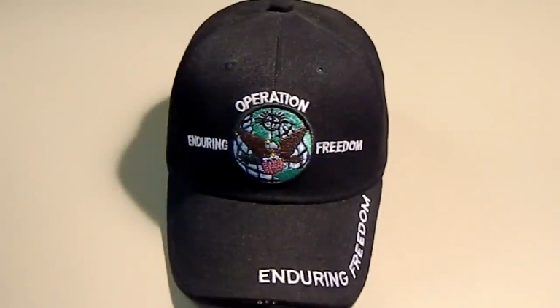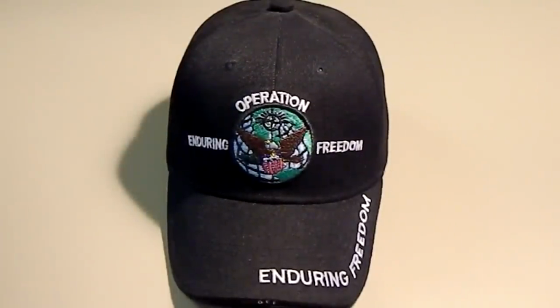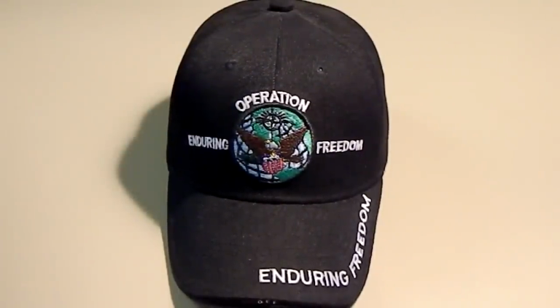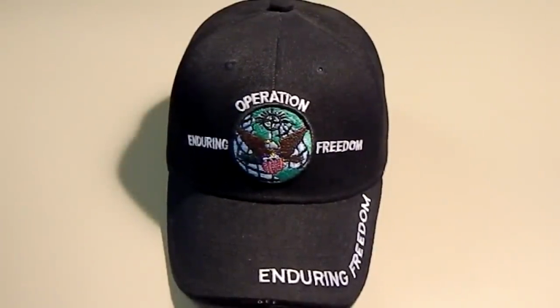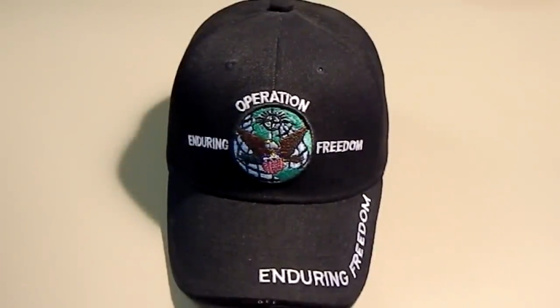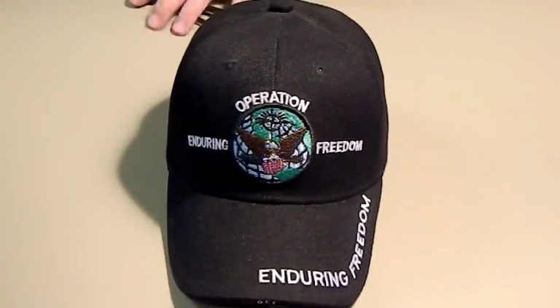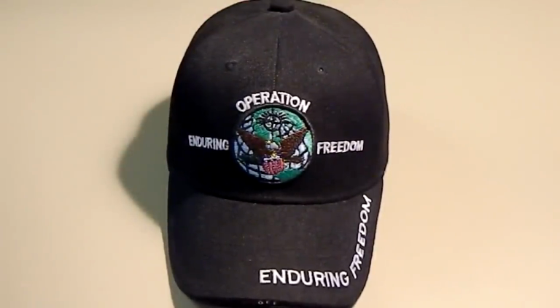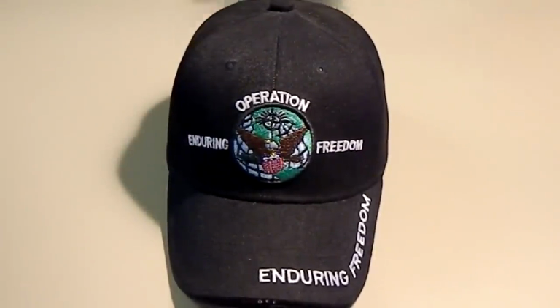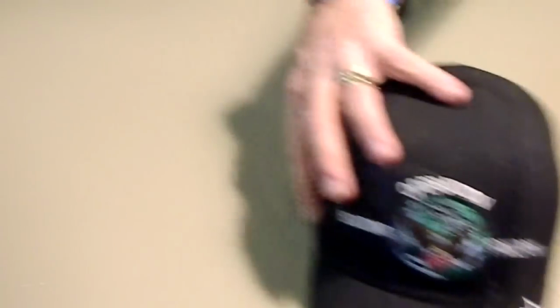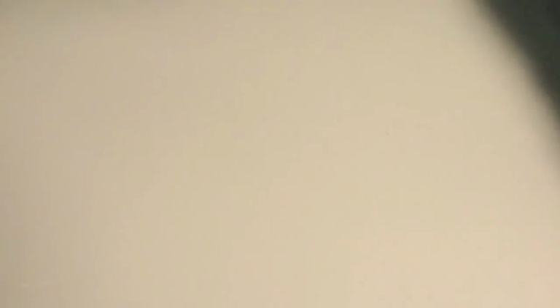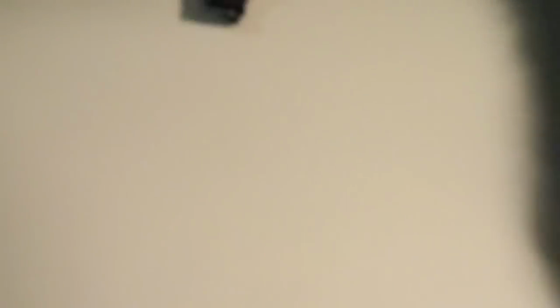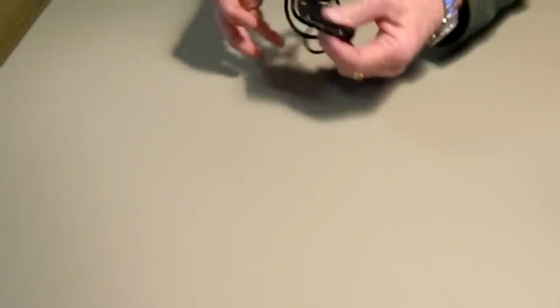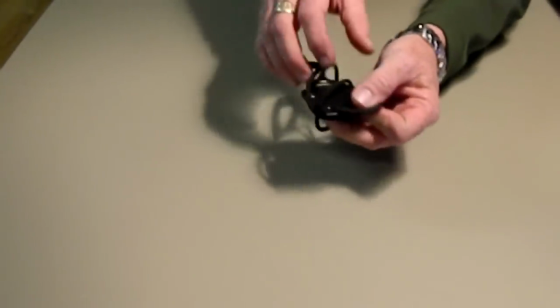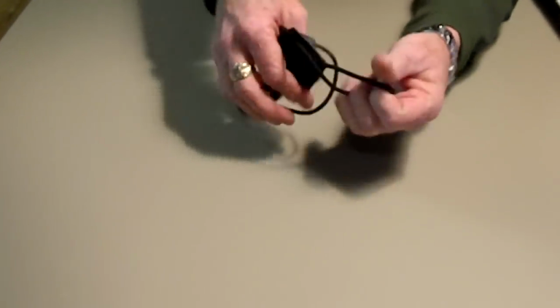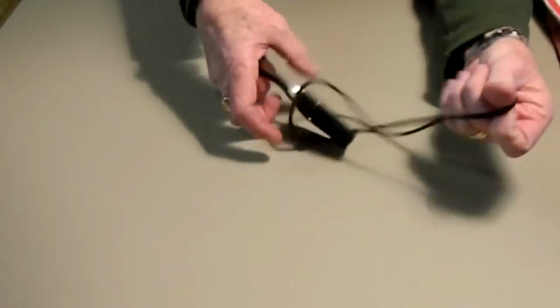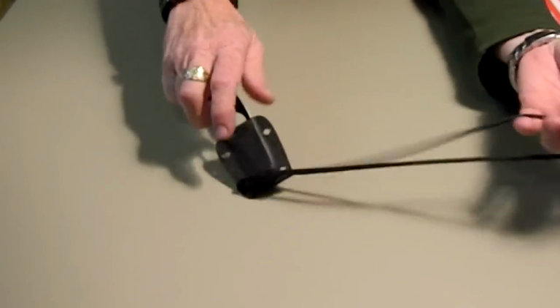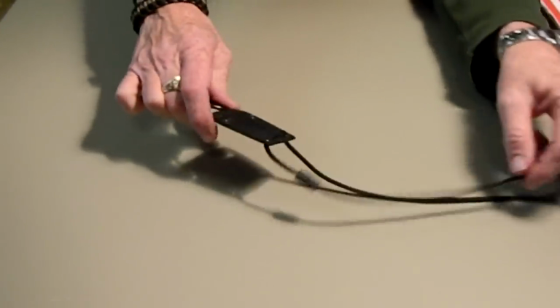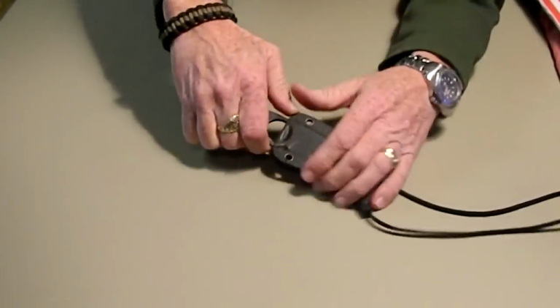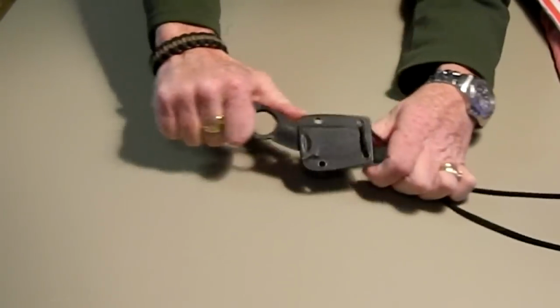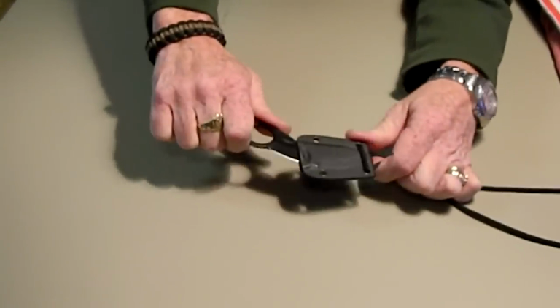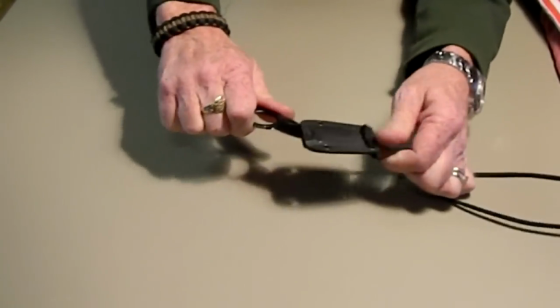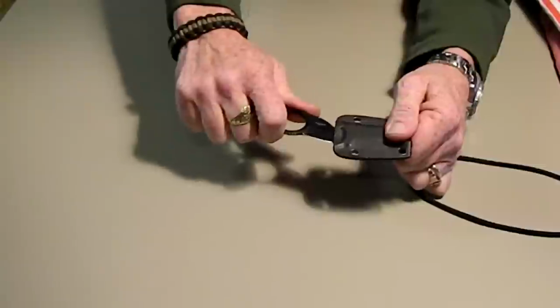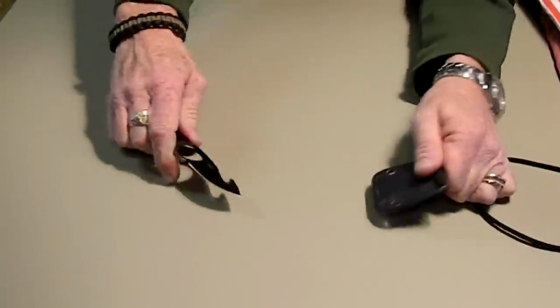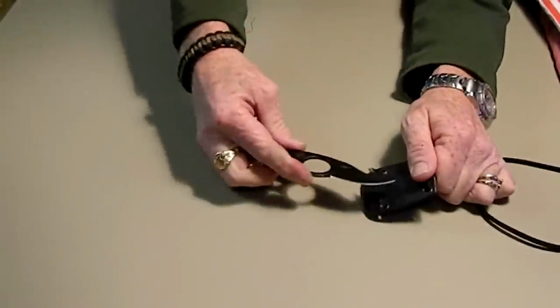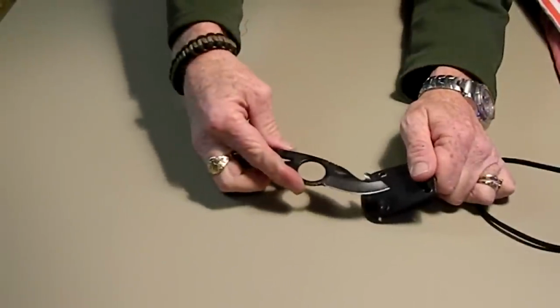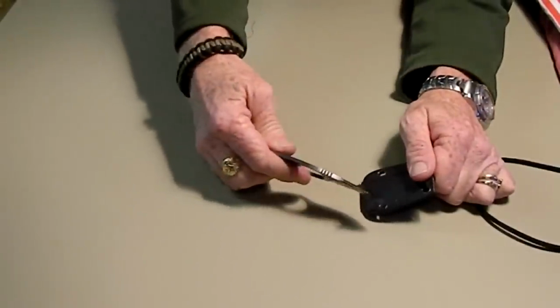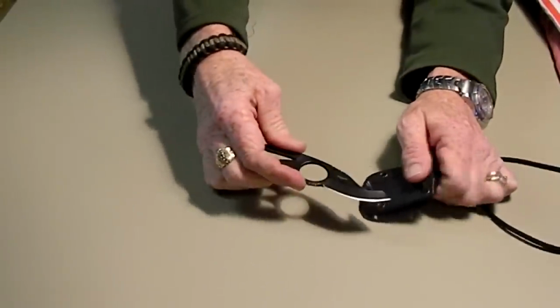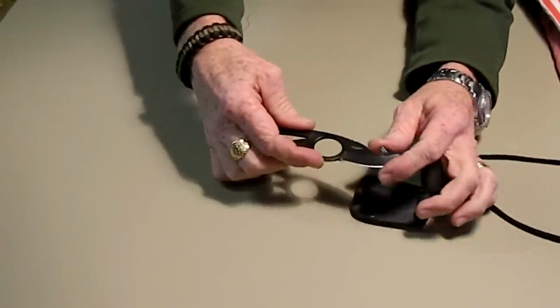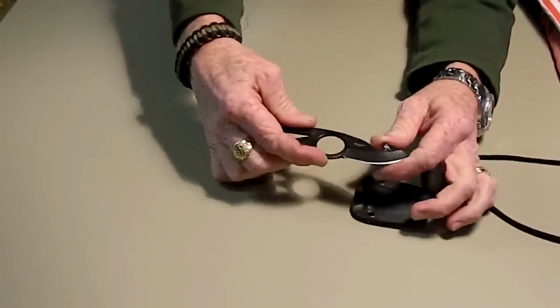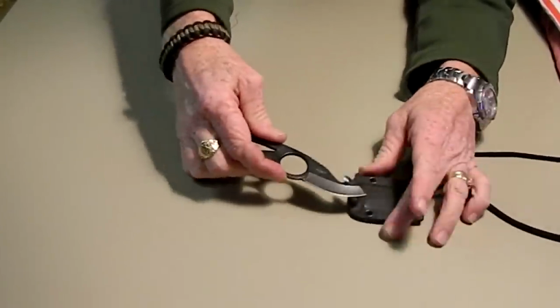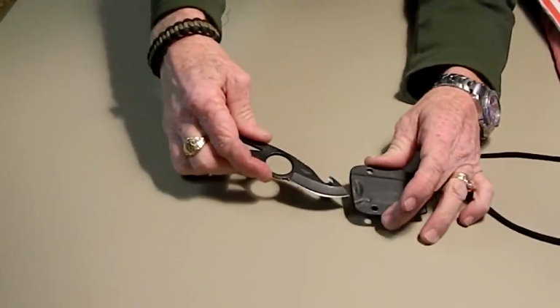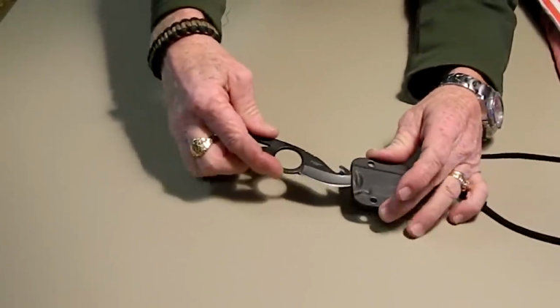I'll show you what I was carrying today. I'm wearing my neck knife today. That's my little gut hook, cheapy neck knife. I've sharpened it up so it's pretty sharp.